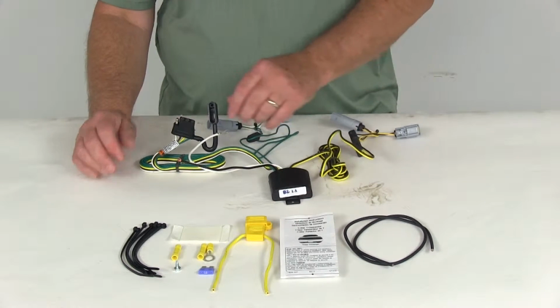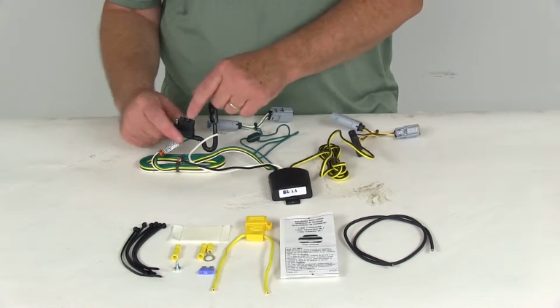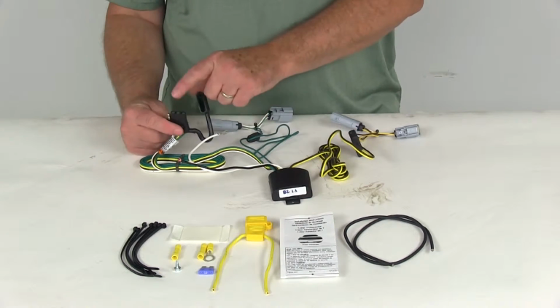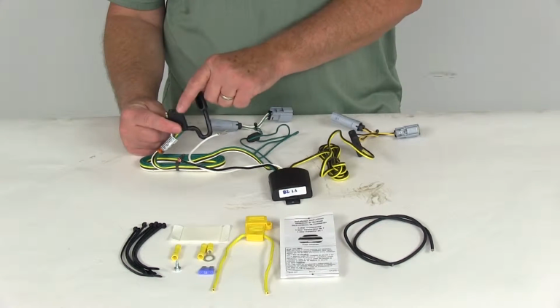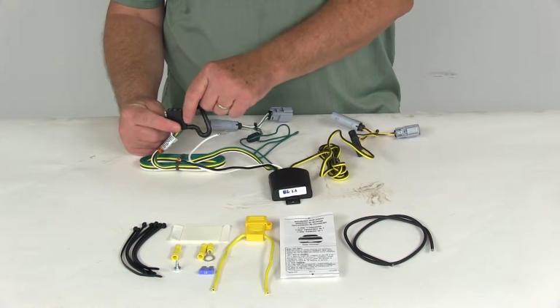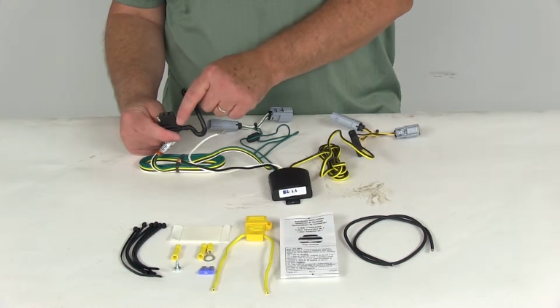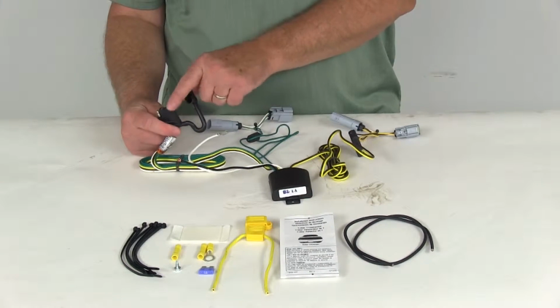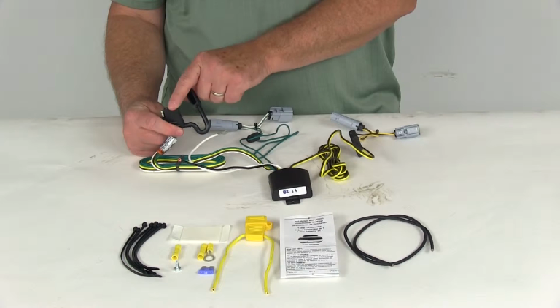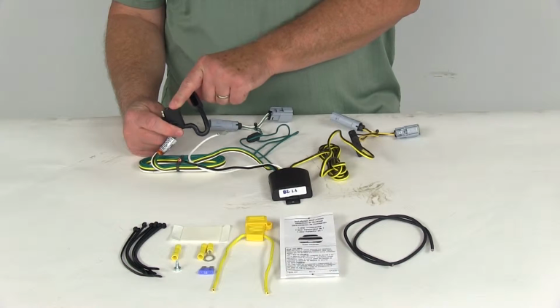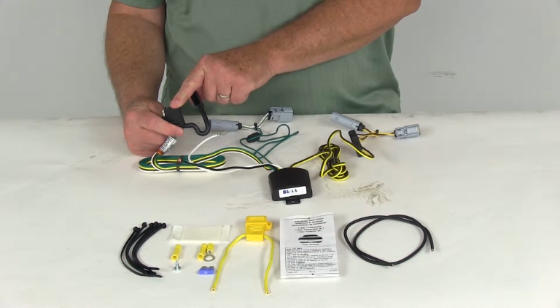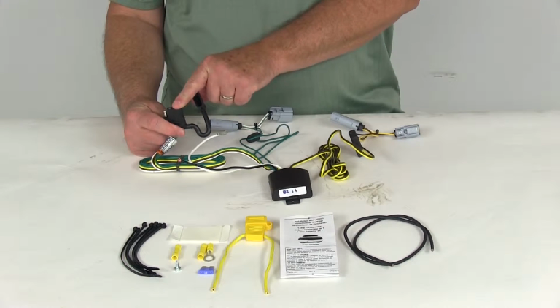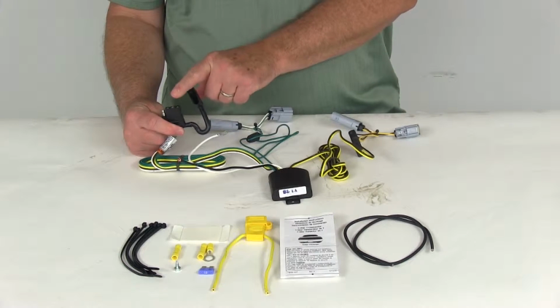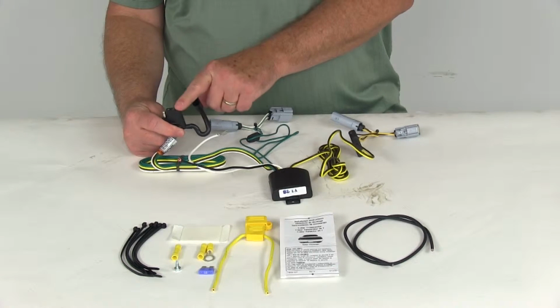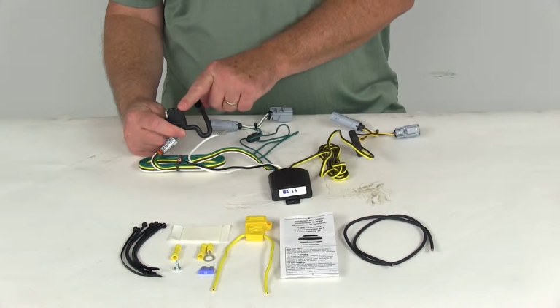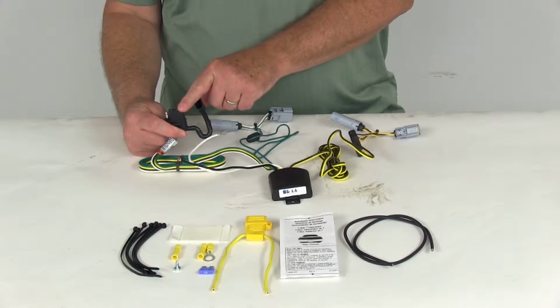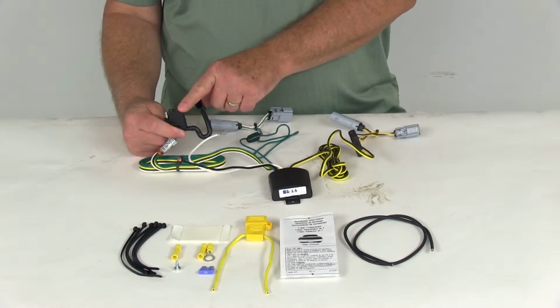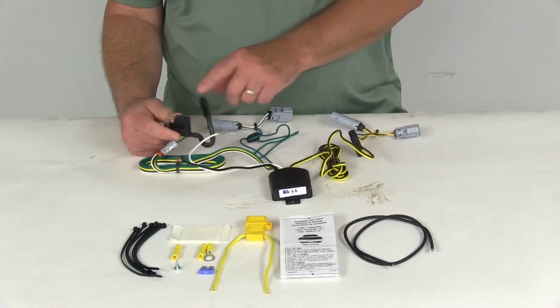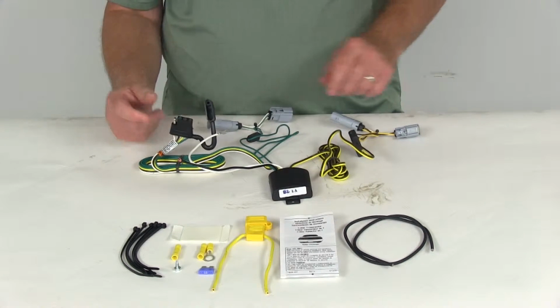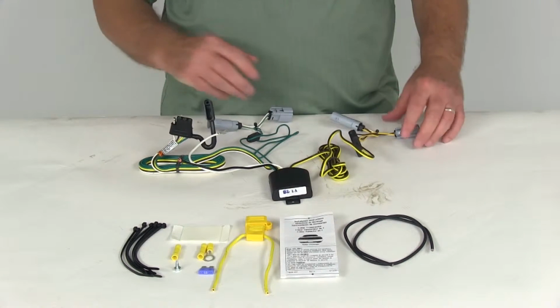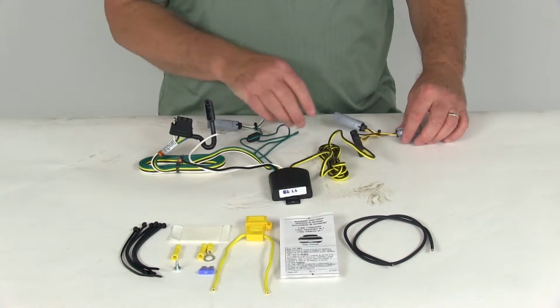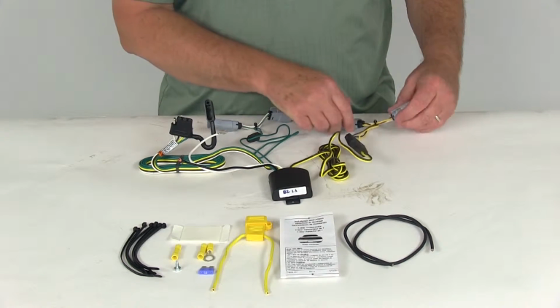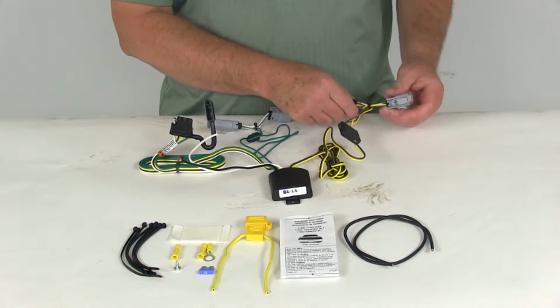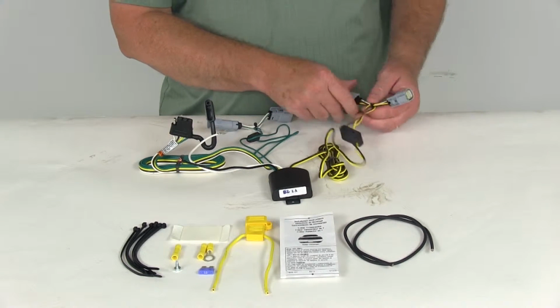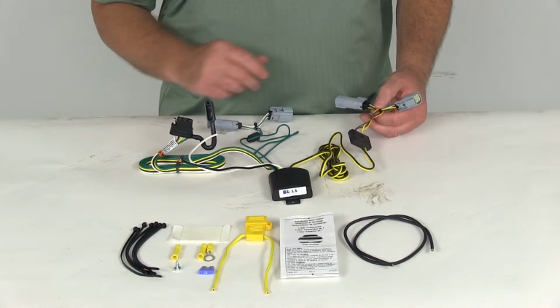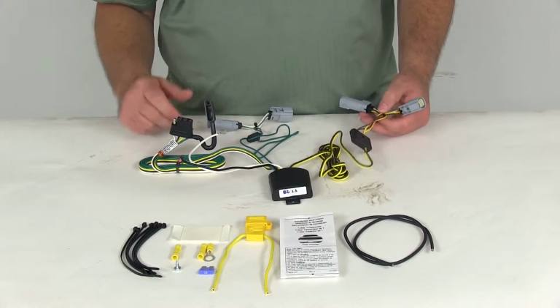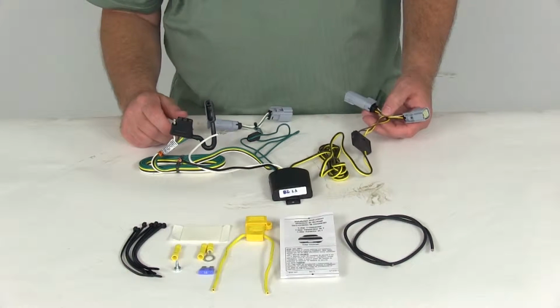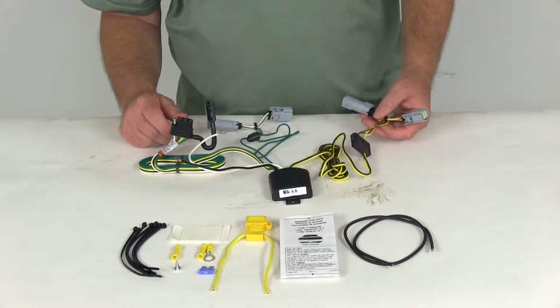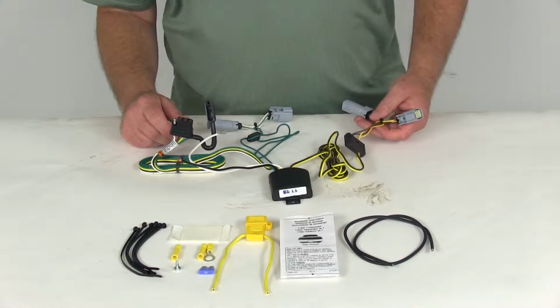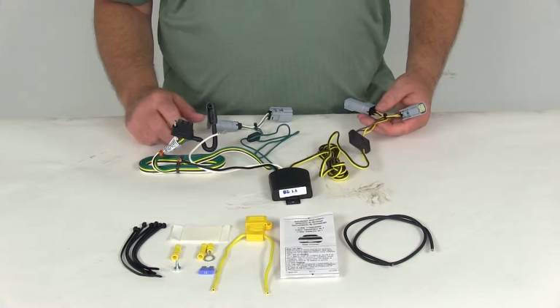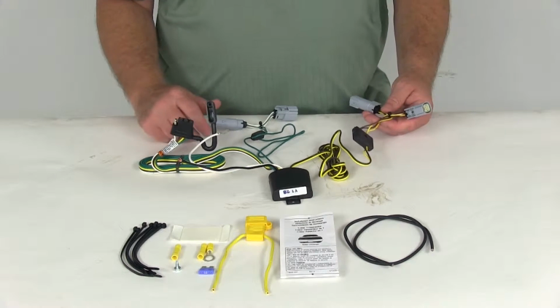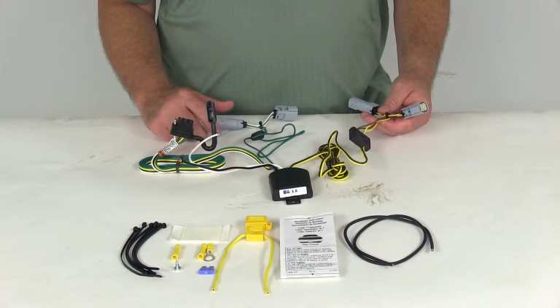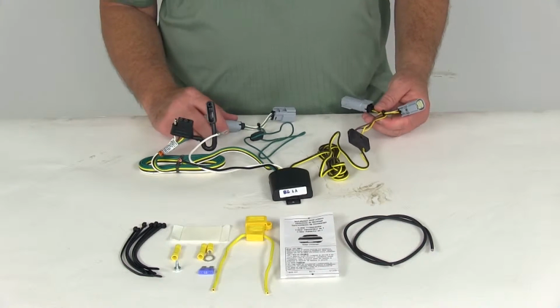This provides a four-way flat trailer connector at the back of your vehicle, and this is to power your trailer signal lights.